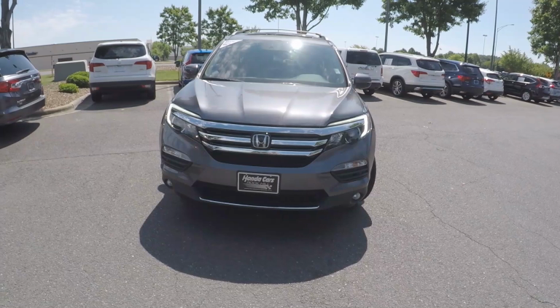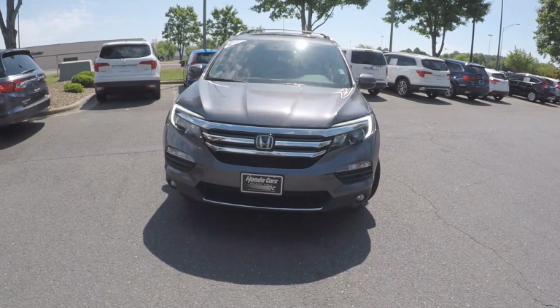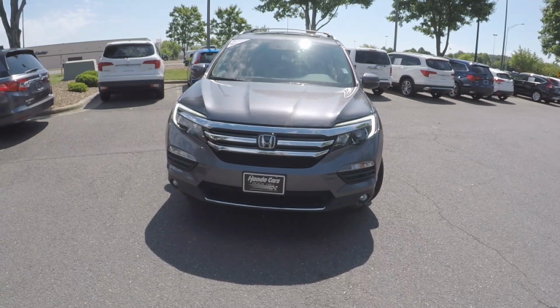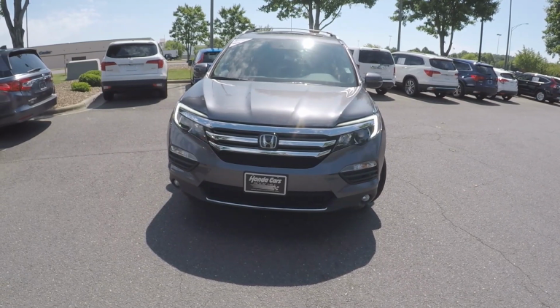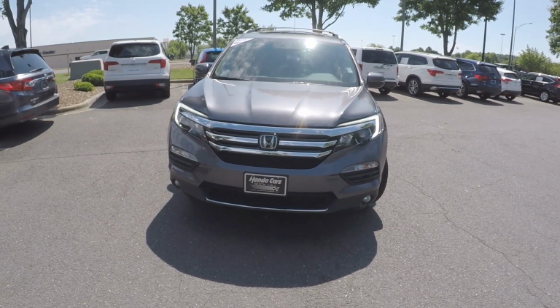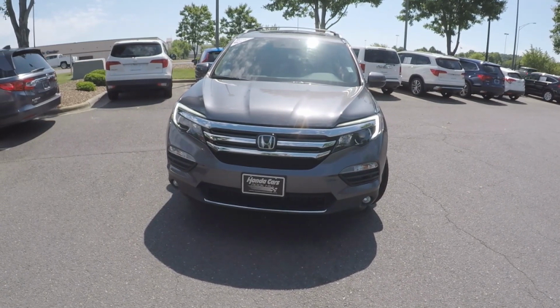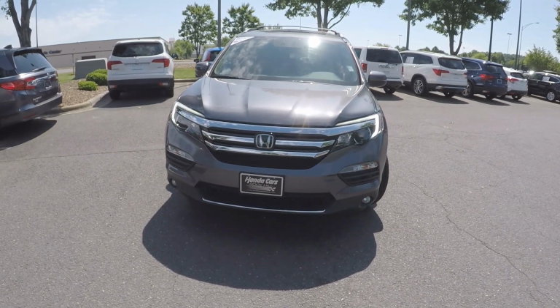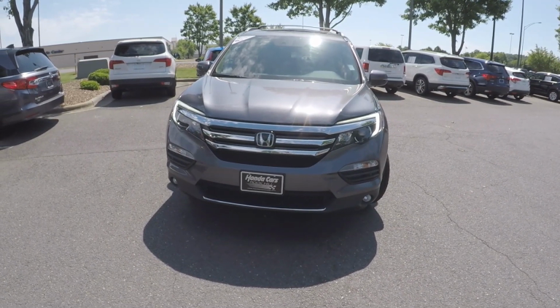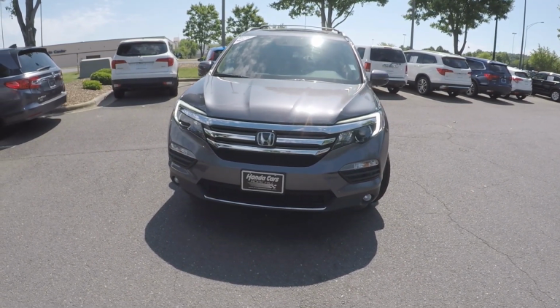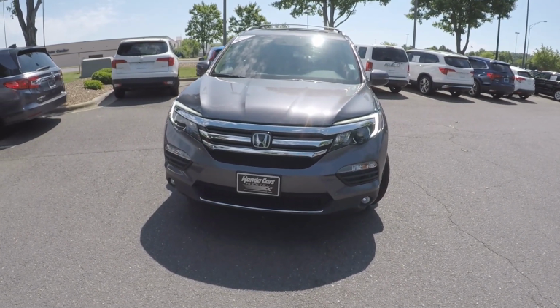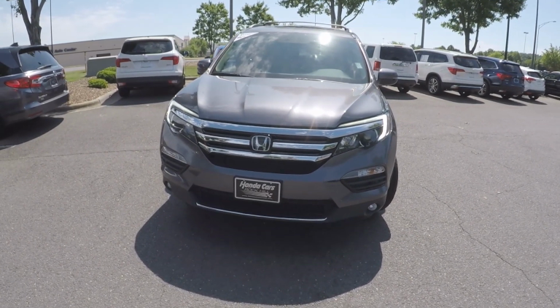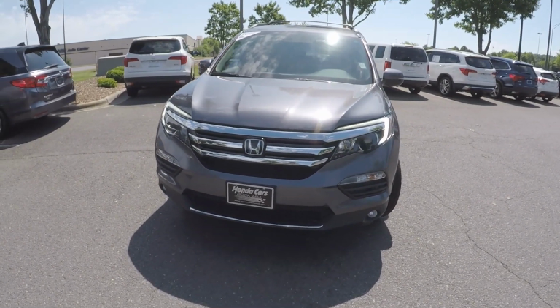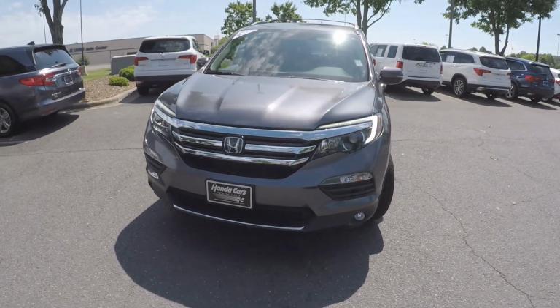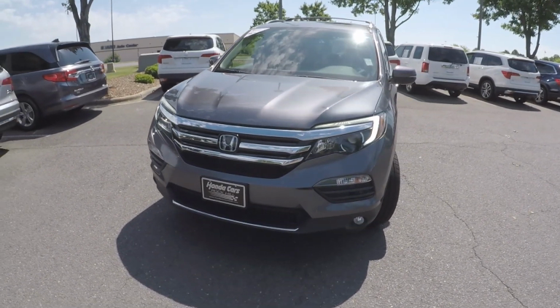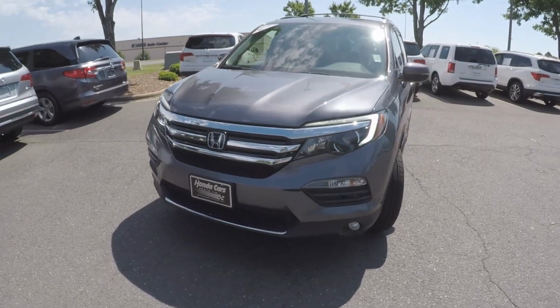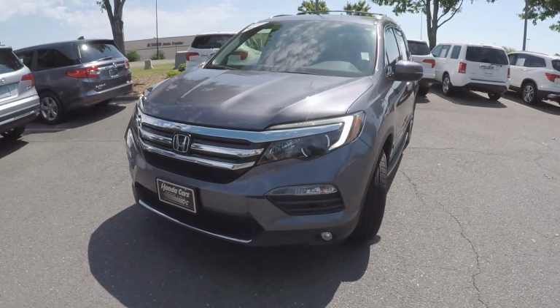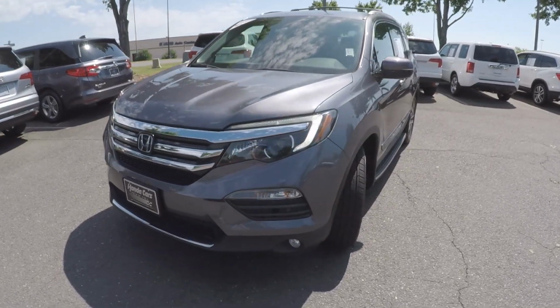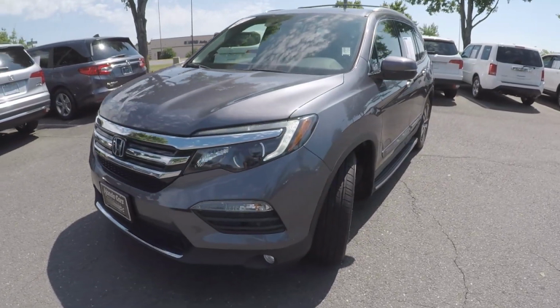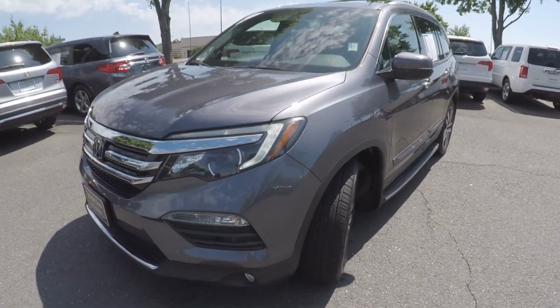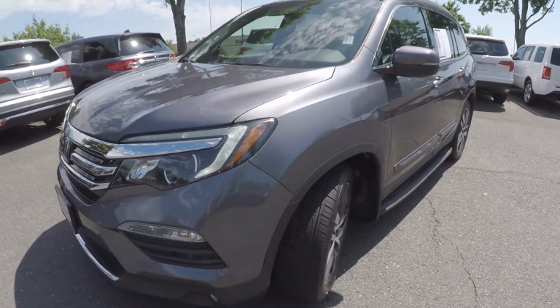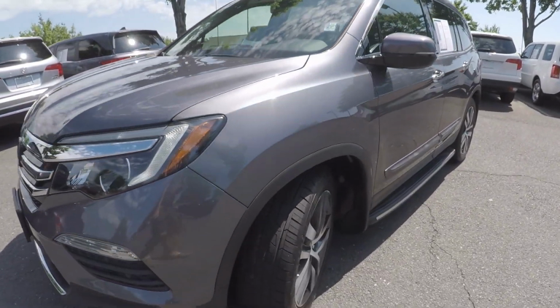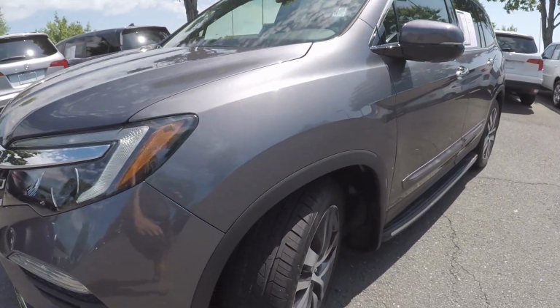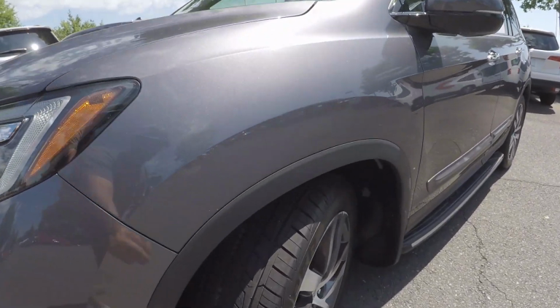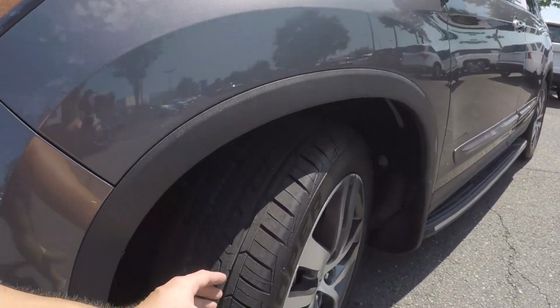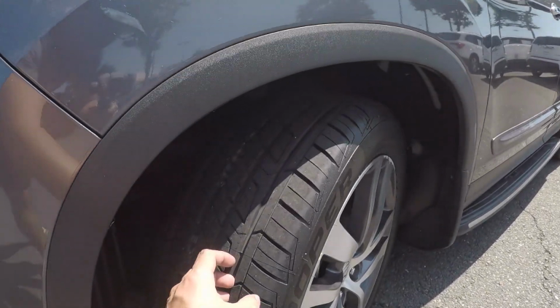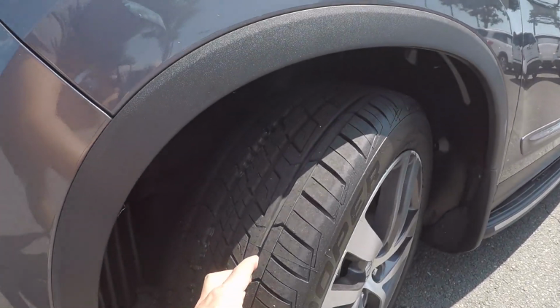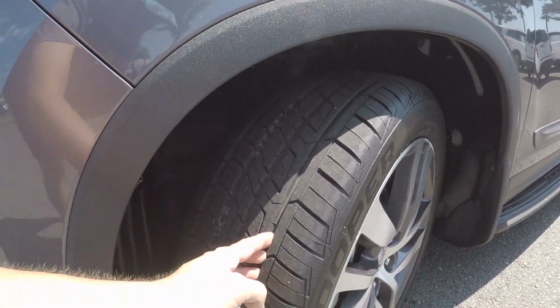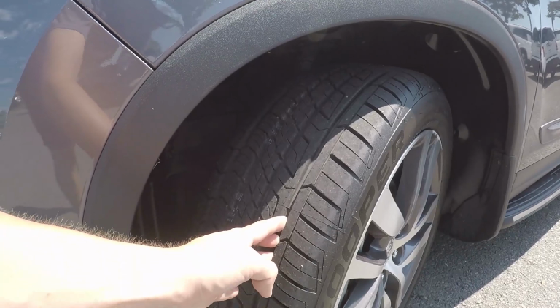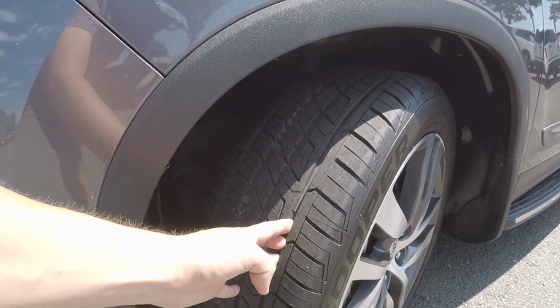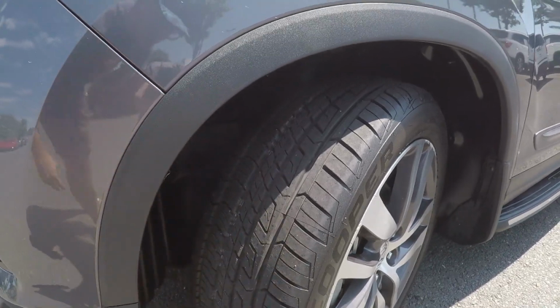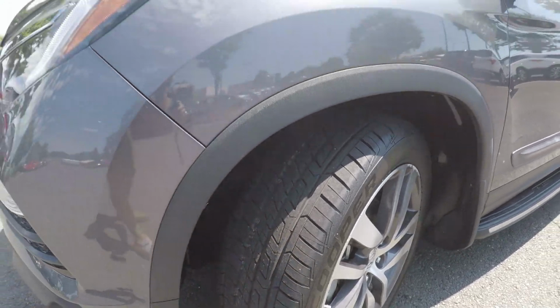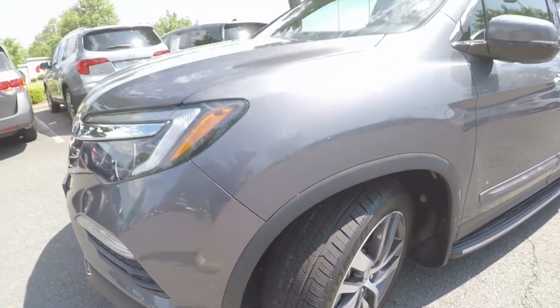We're here today at Honda Cars of Rock Hill with the 2016 Honda Pilot. As we start our walk around, we're going to stop and take a look at the tread on these tires. Very nice tread left on those.